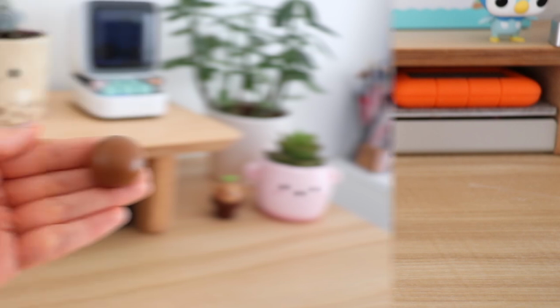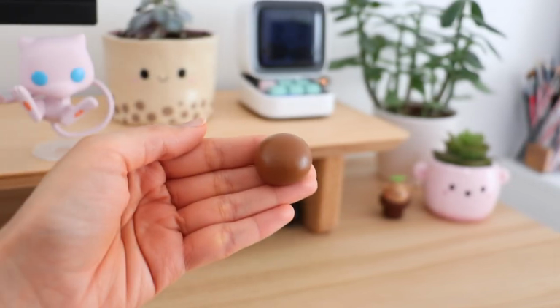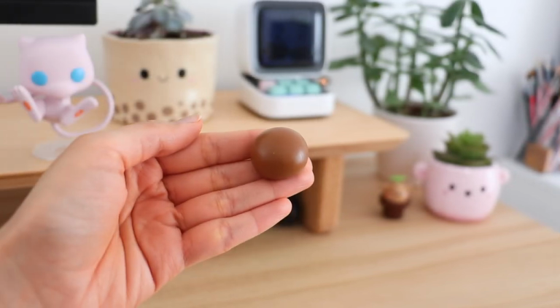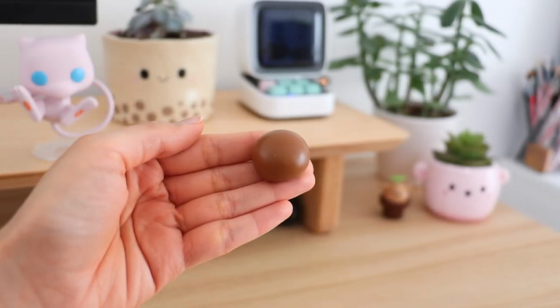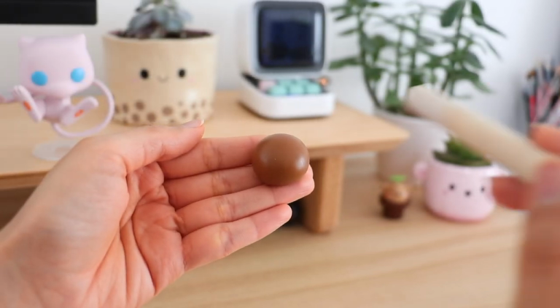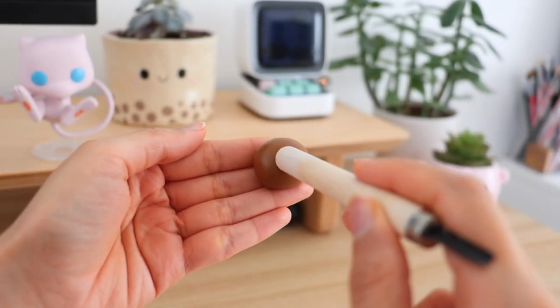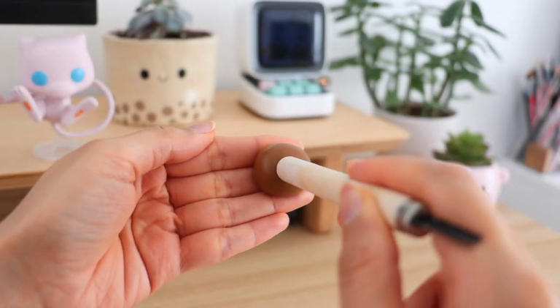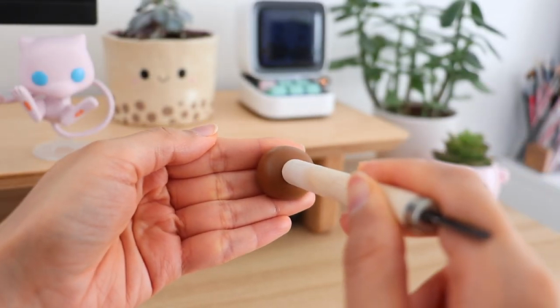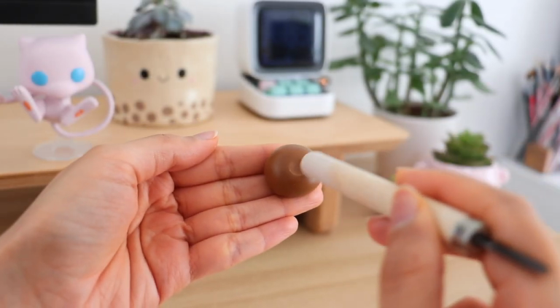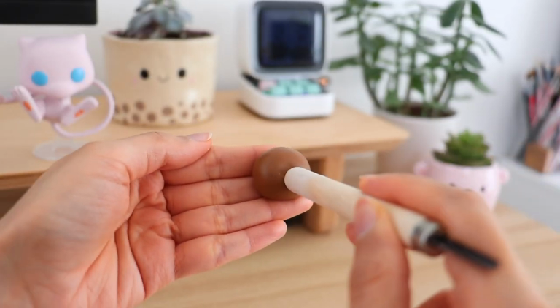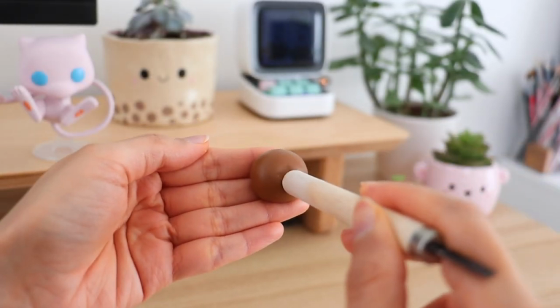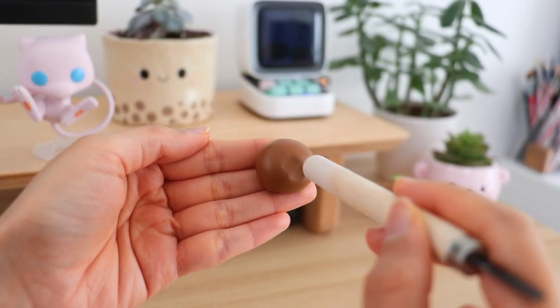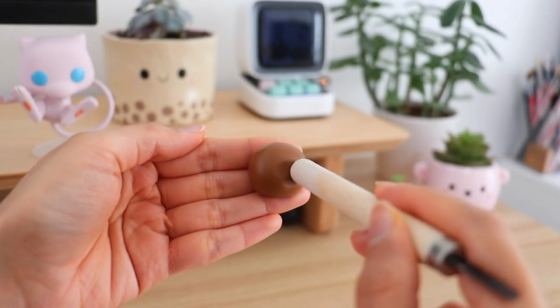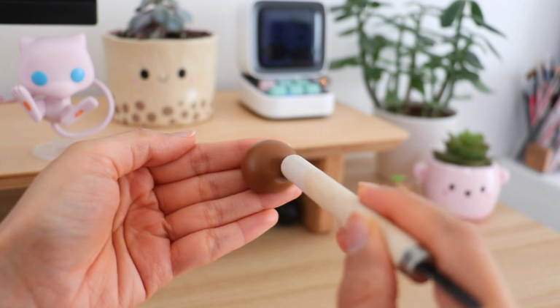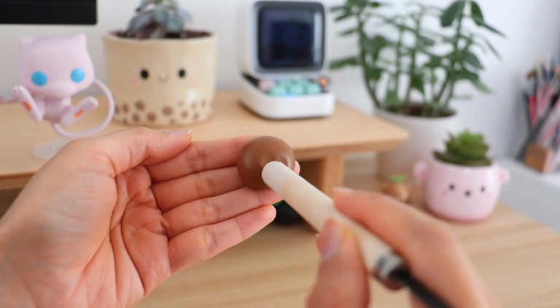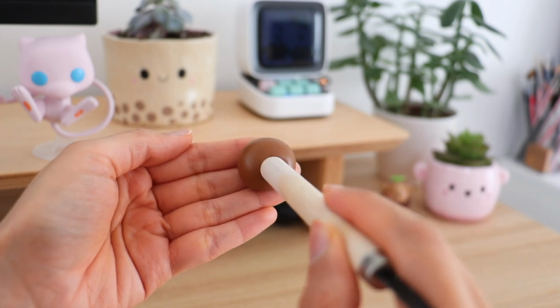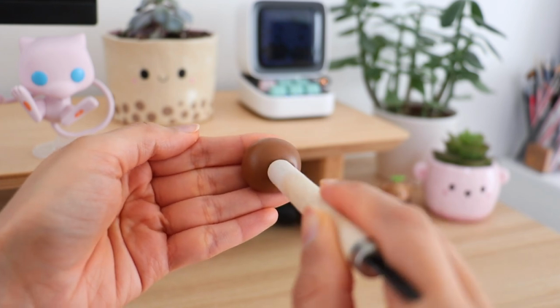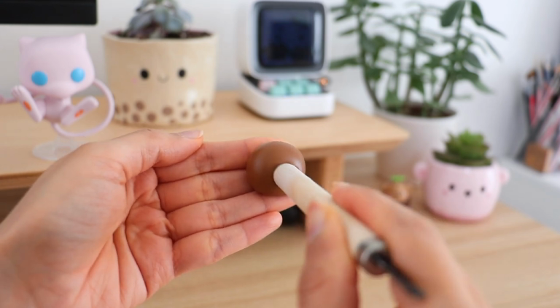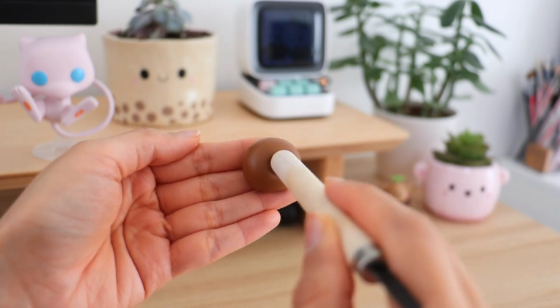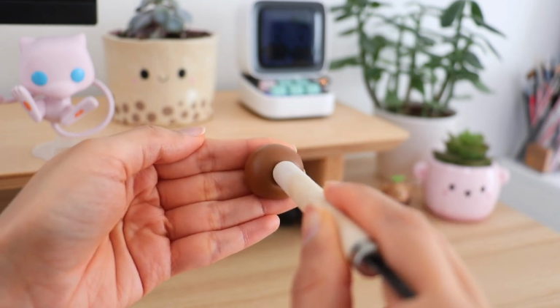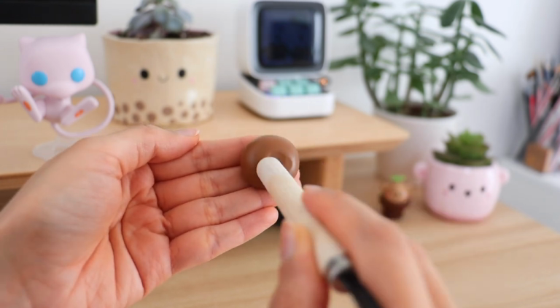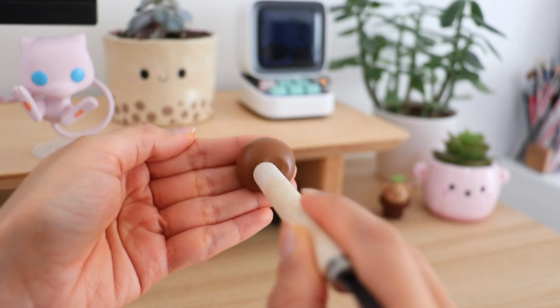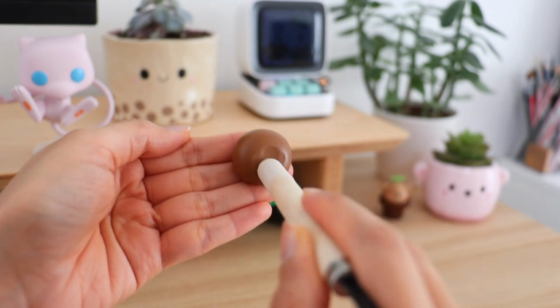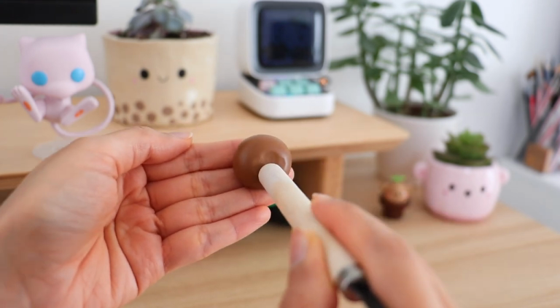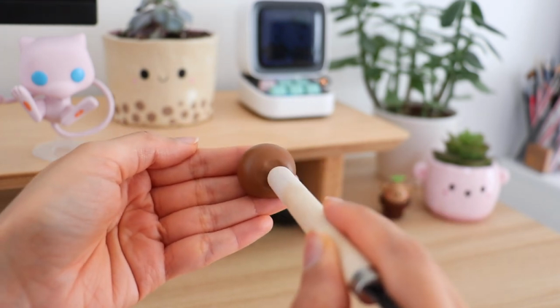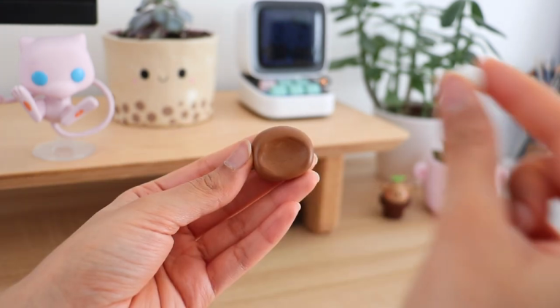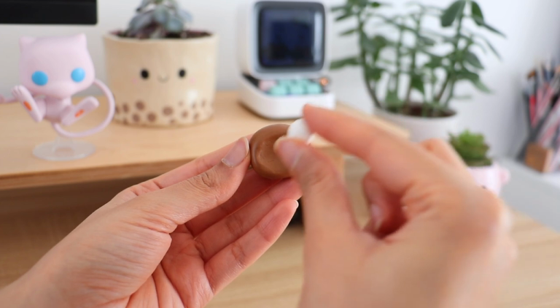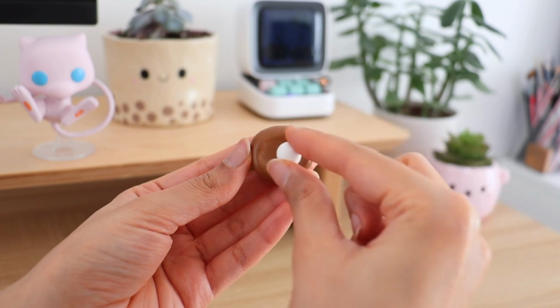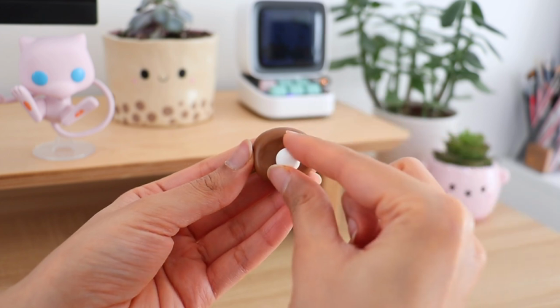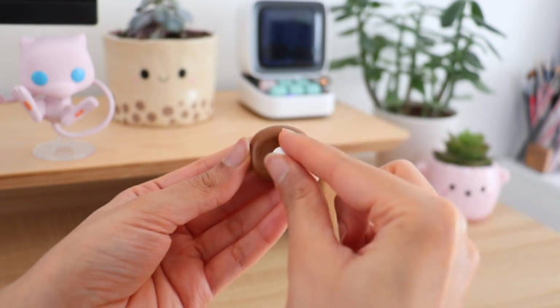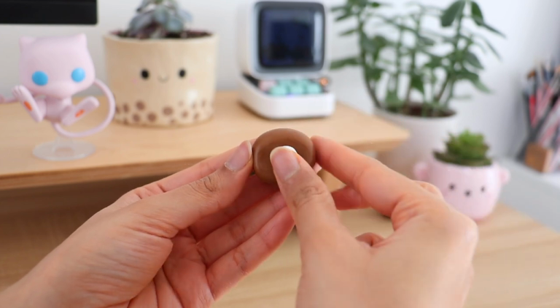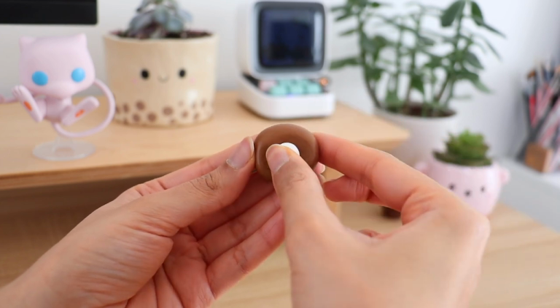For the next DIY I'm going to be making a Hello Kitty phone stand. For this I'm using polymer clay, but you can also use air dry clay if you would like. The design idea here is that Hello Kitty is wearing a monkey suit.